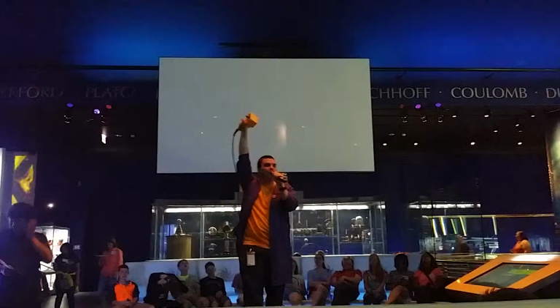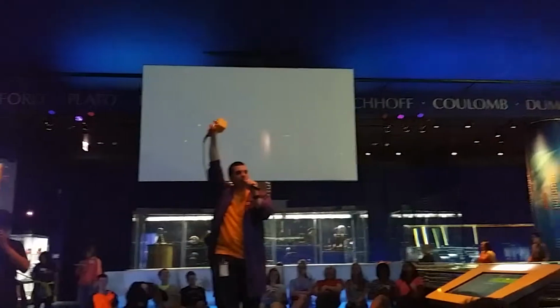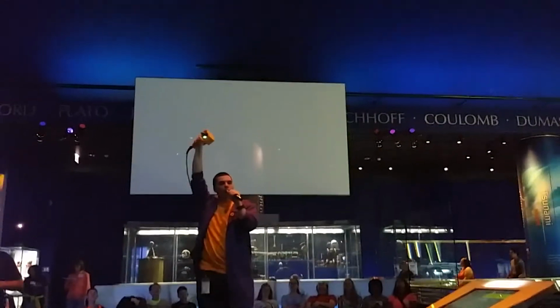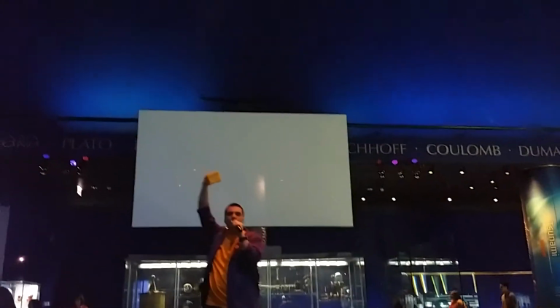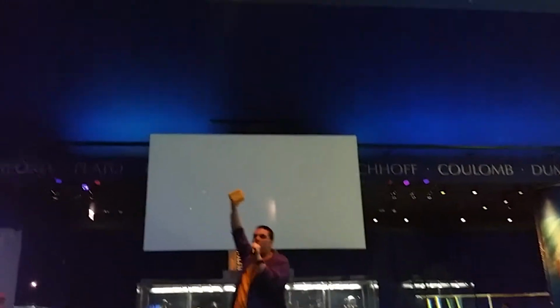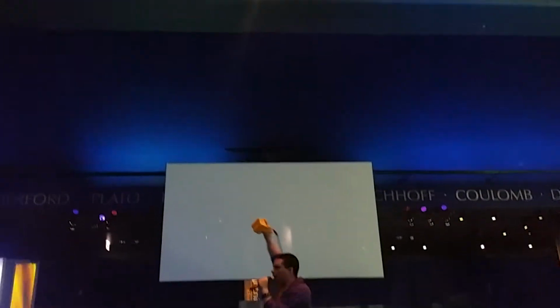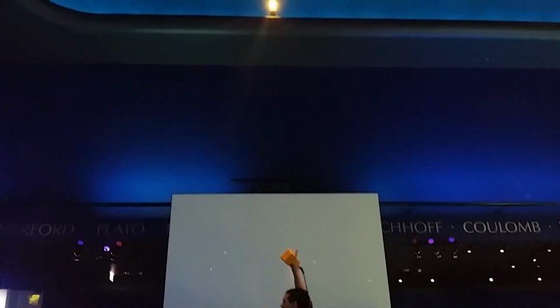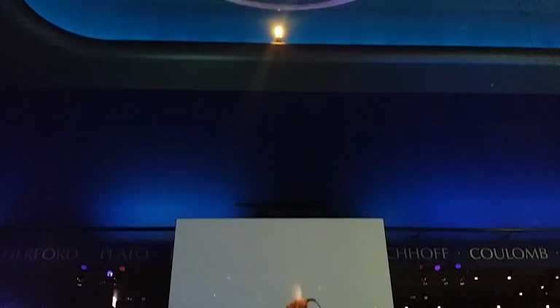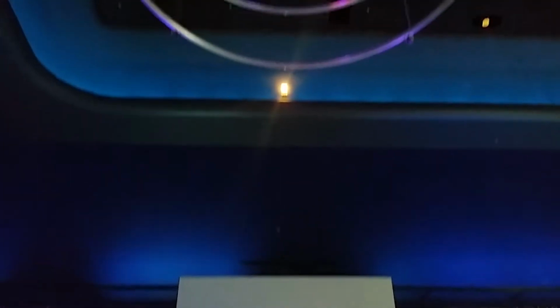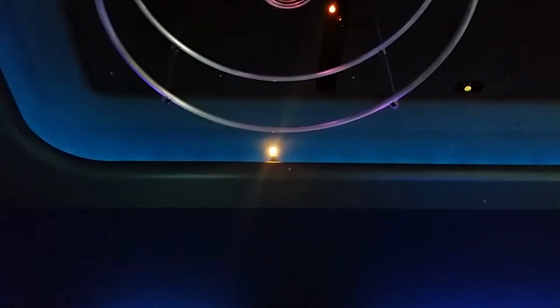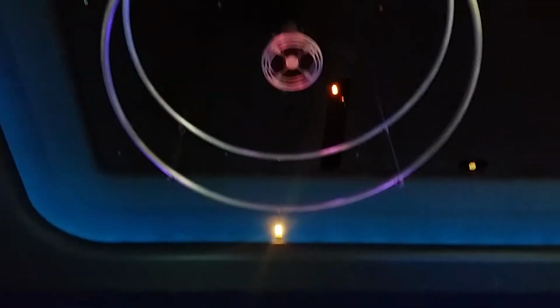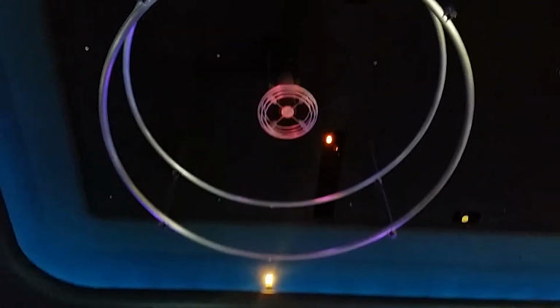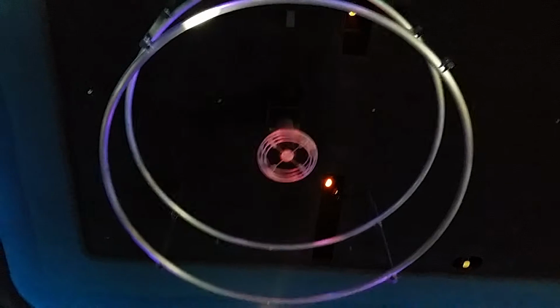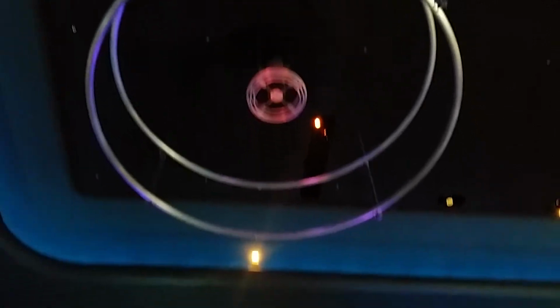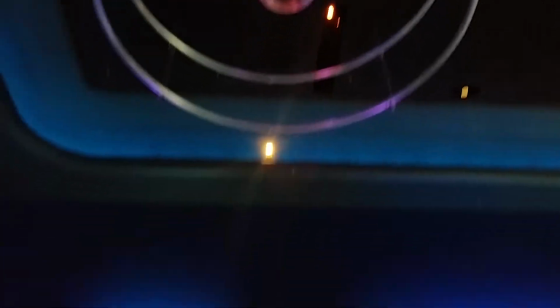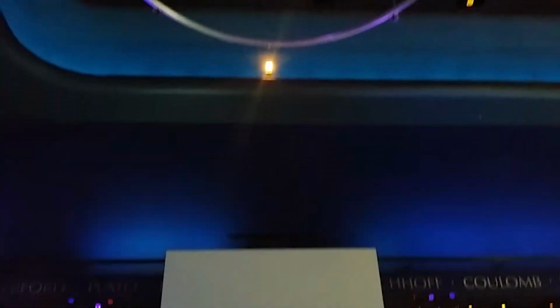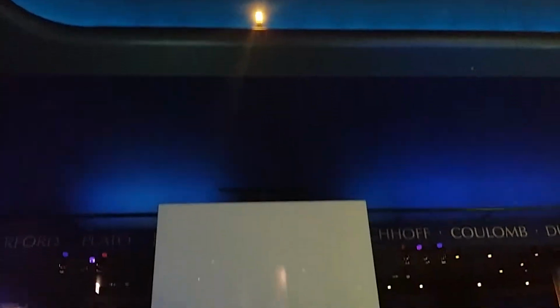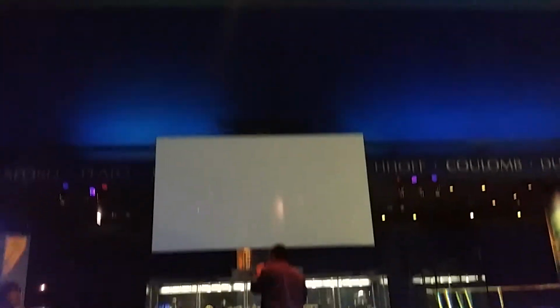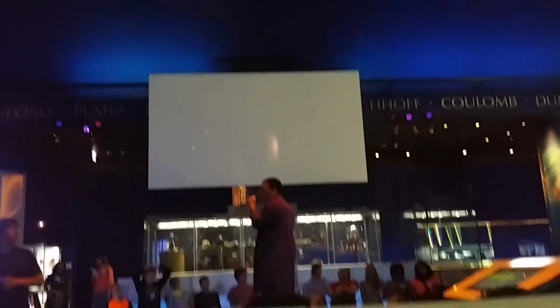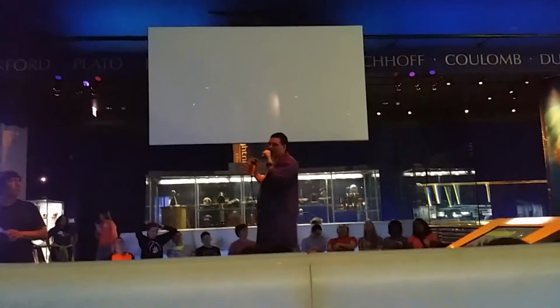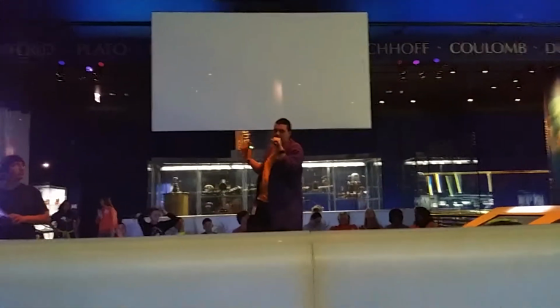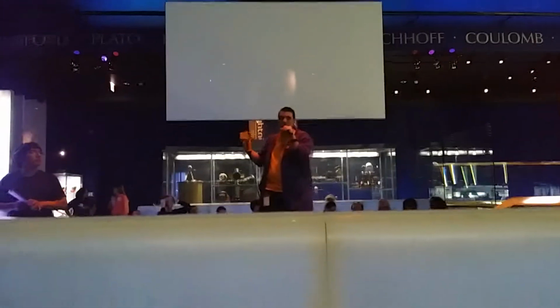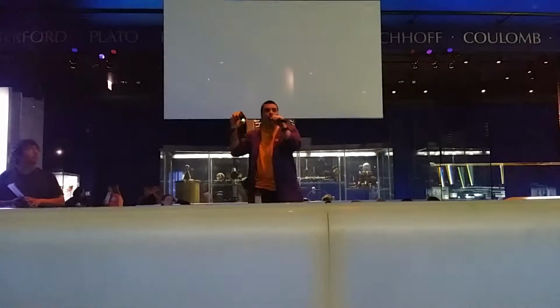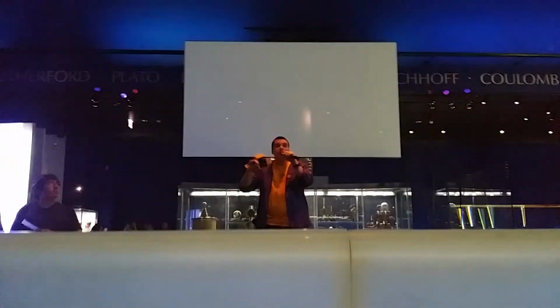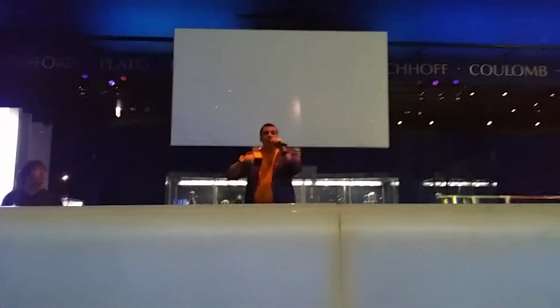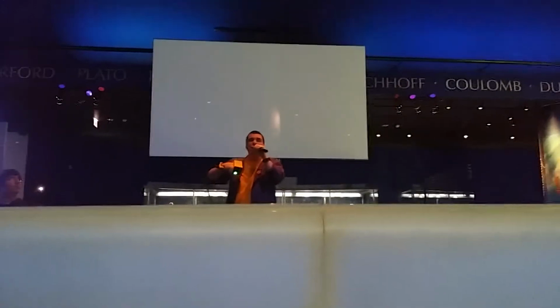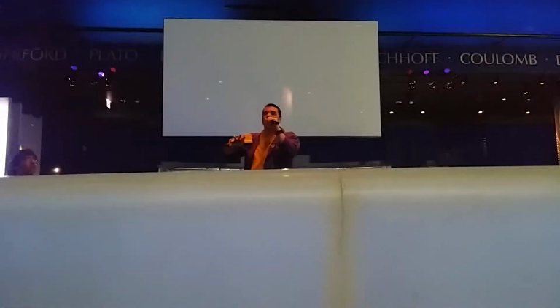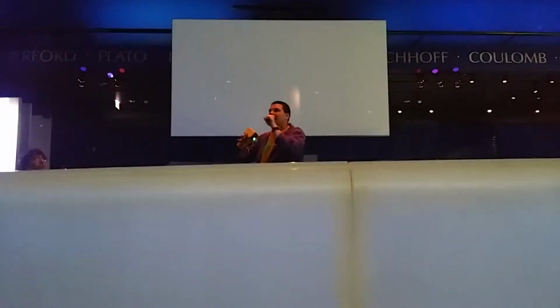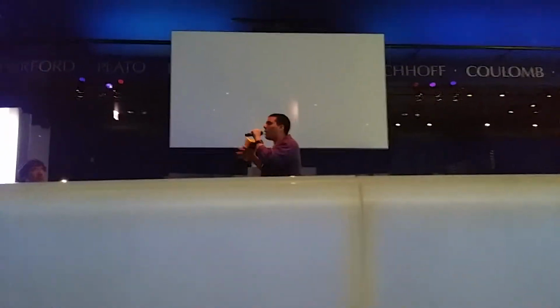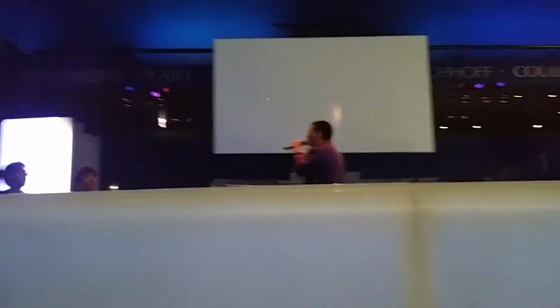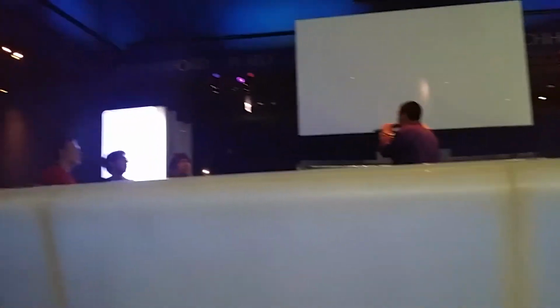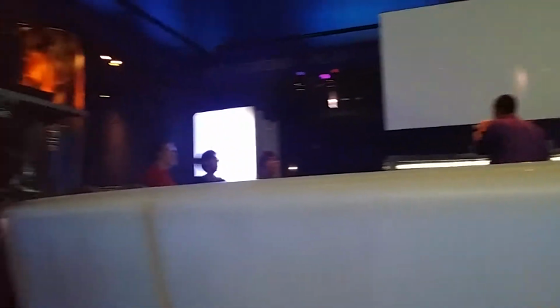In the middle, which is called the toroid, that's where it discharges at 1.5 million volts of electricity. So we're putting in 240 volts, but we're getting out 1.5 million.